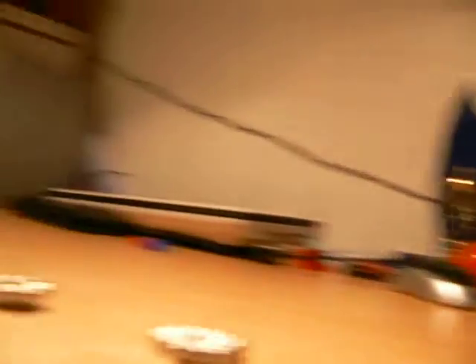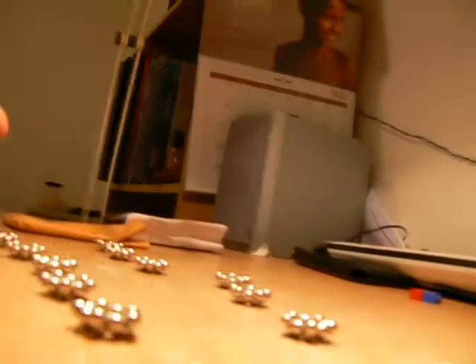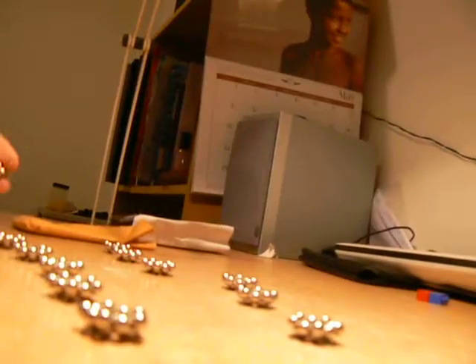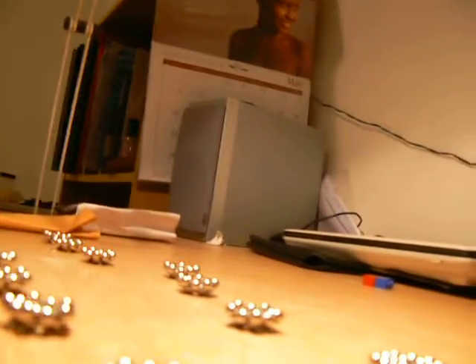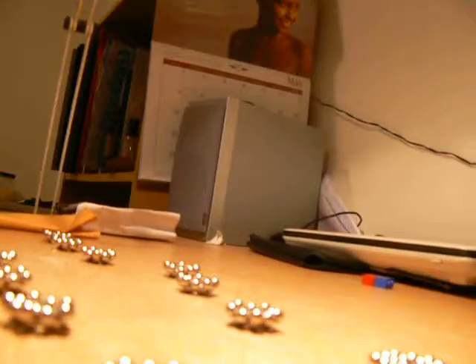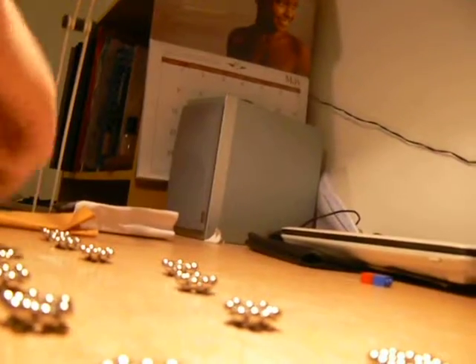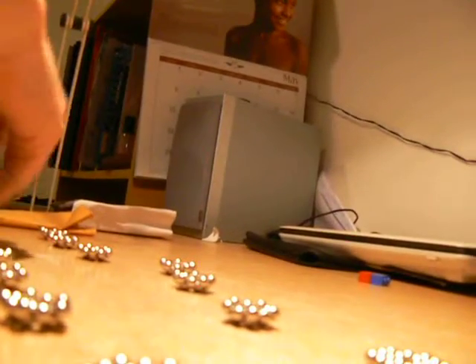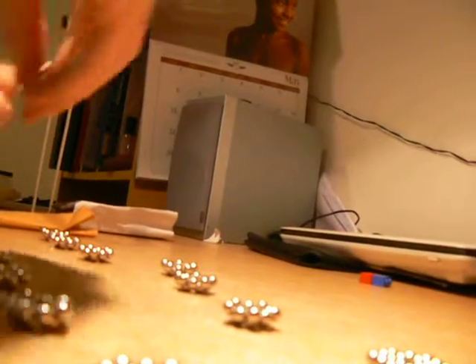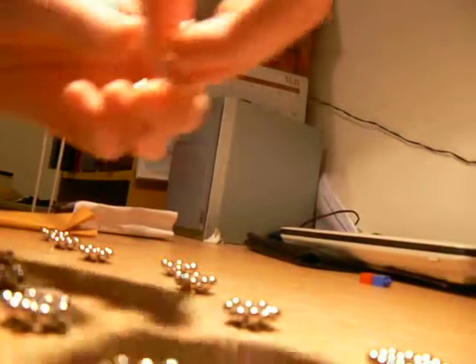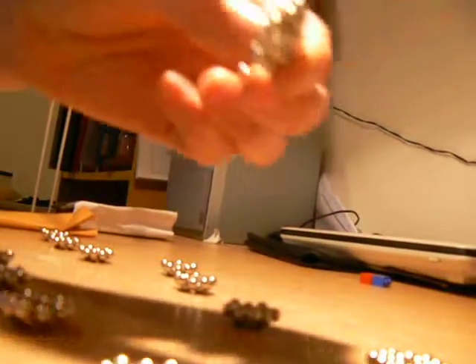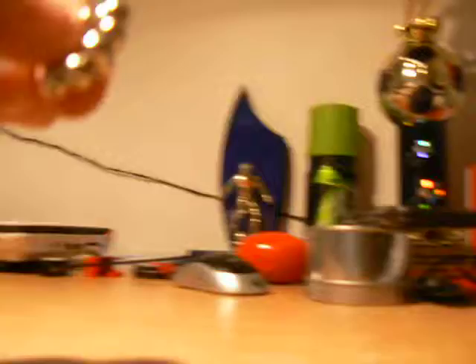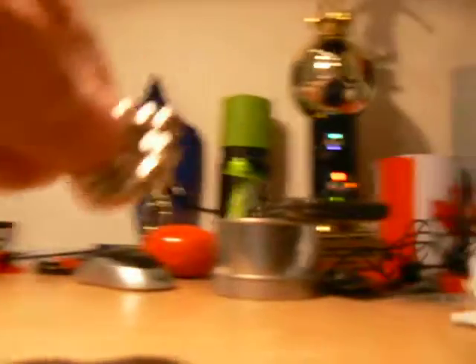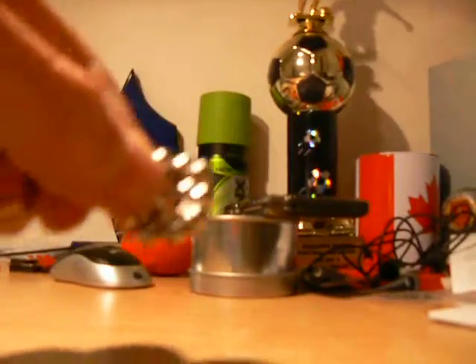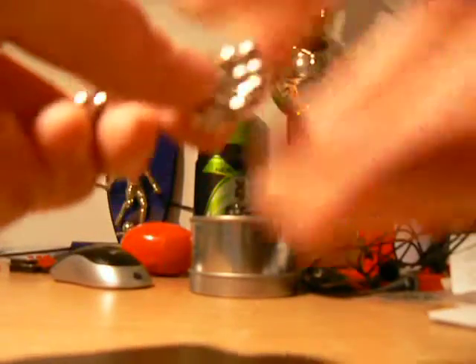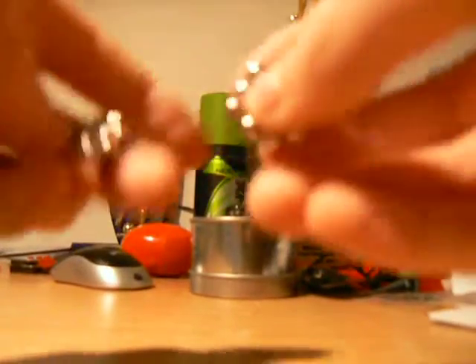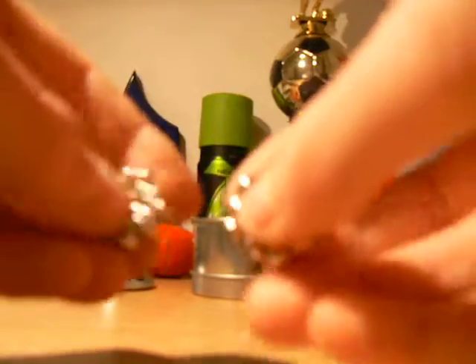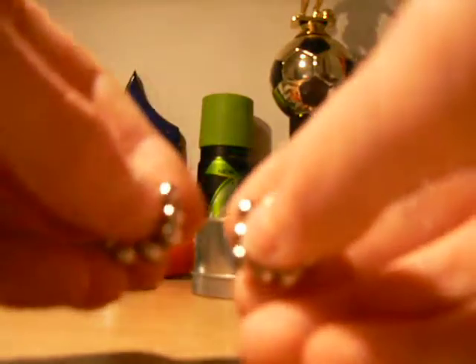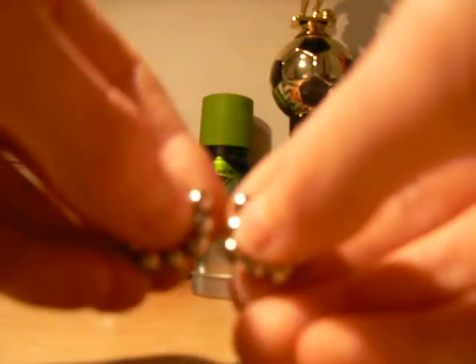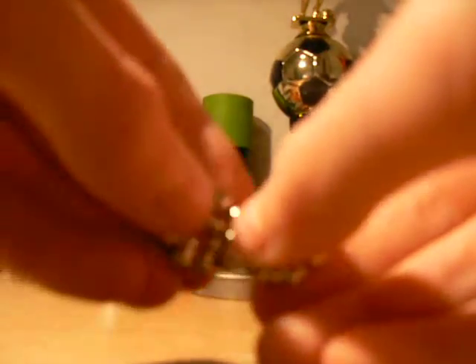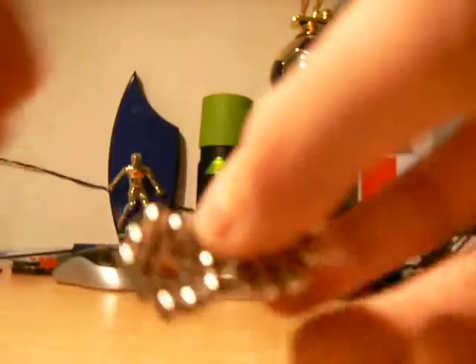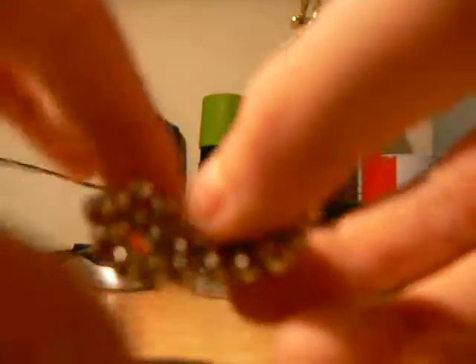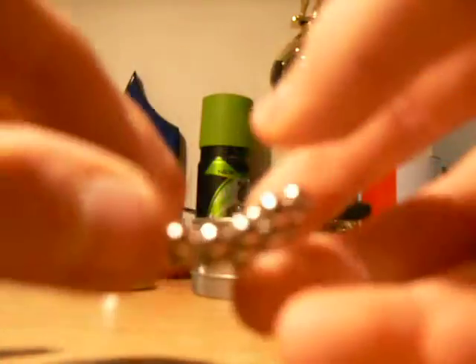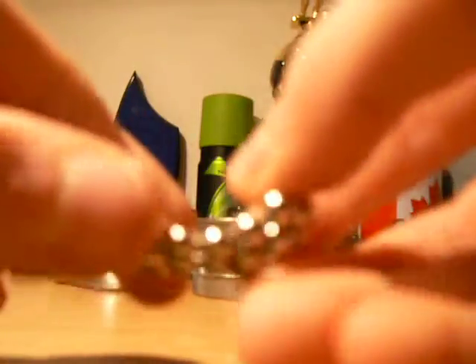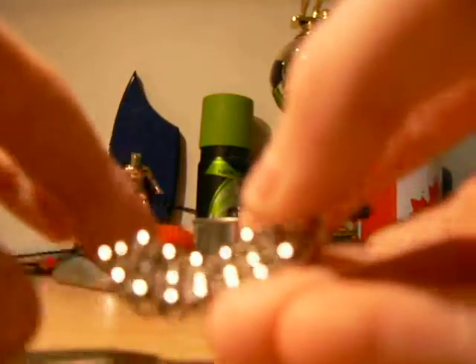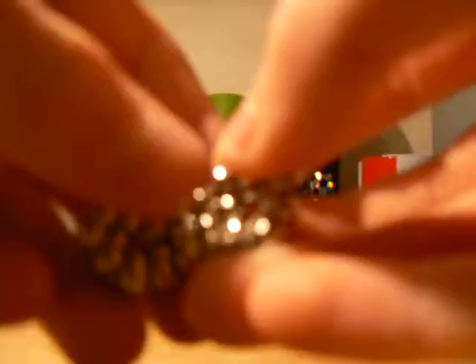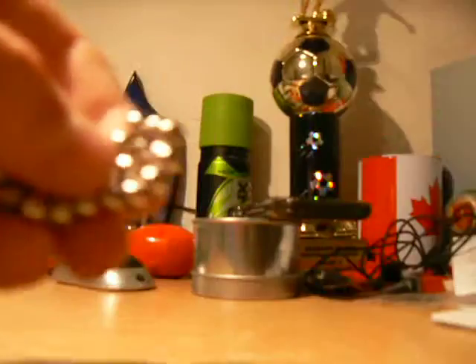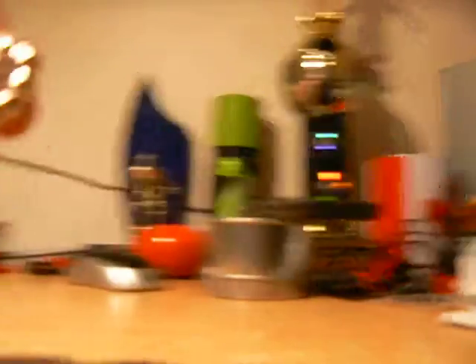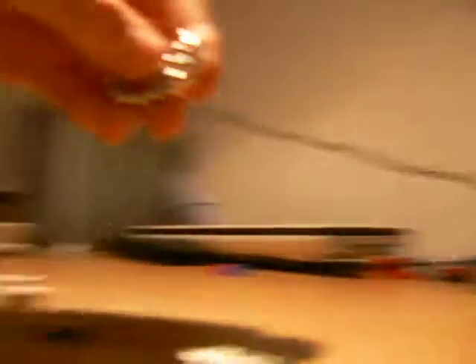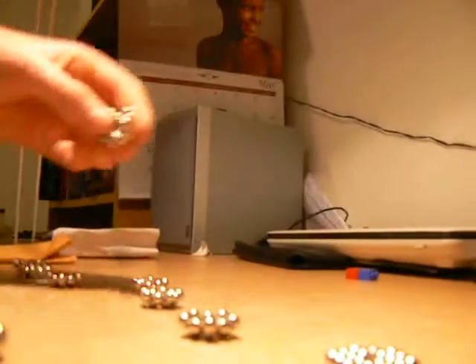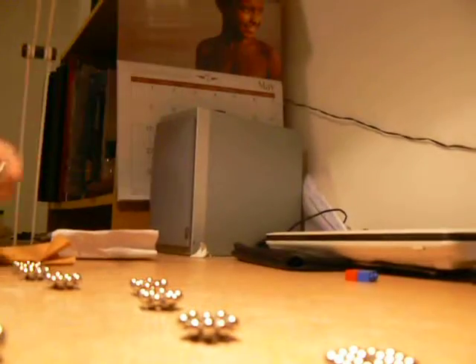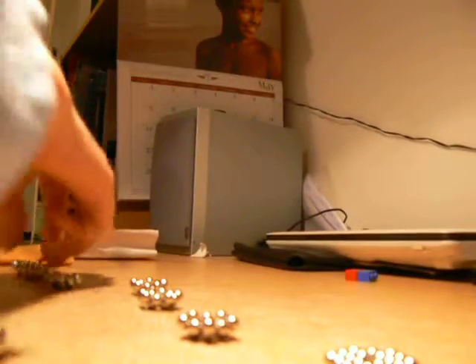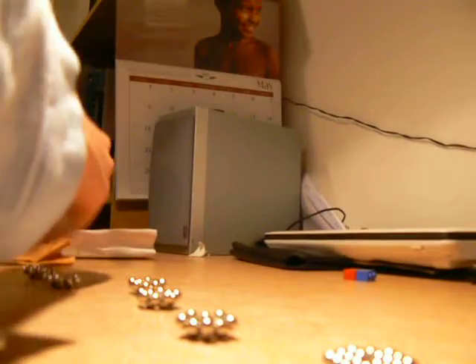You get one of these, you get two of them, and you connect them like this. It should look like that. And then just connect some more.